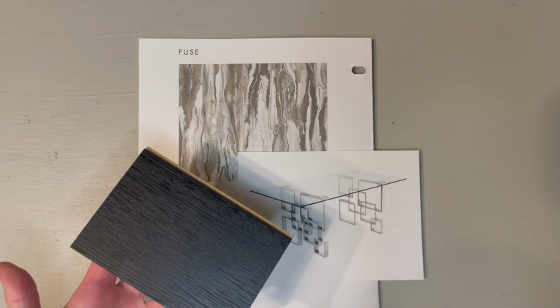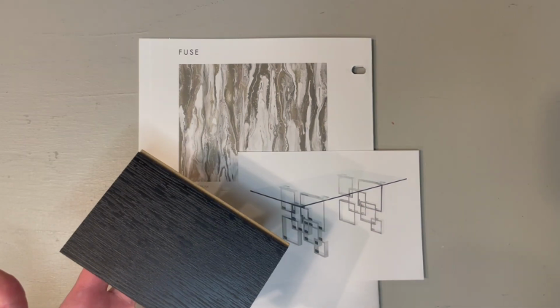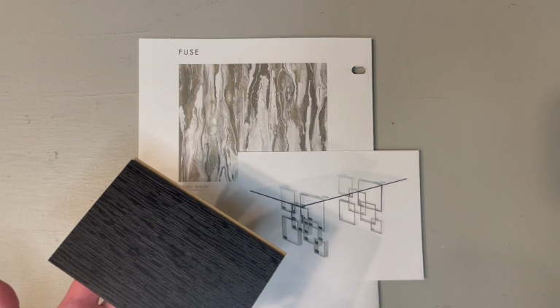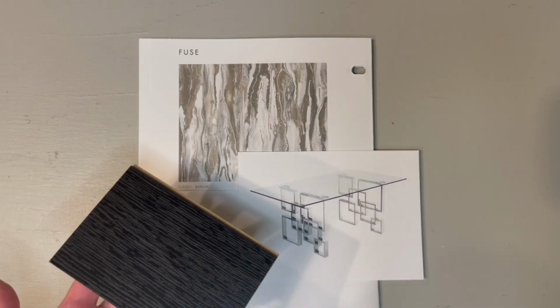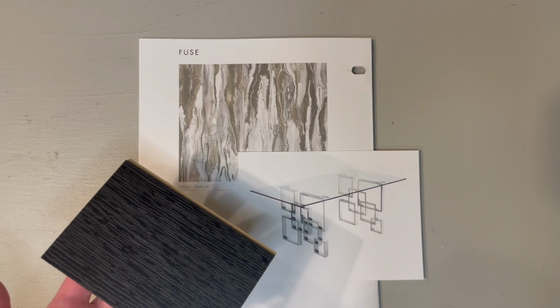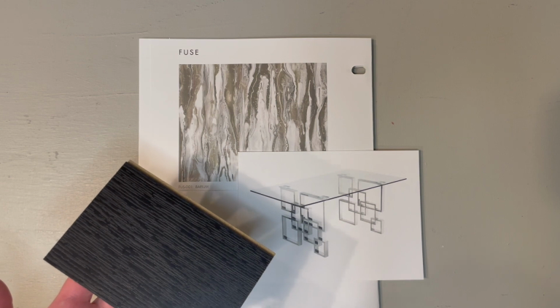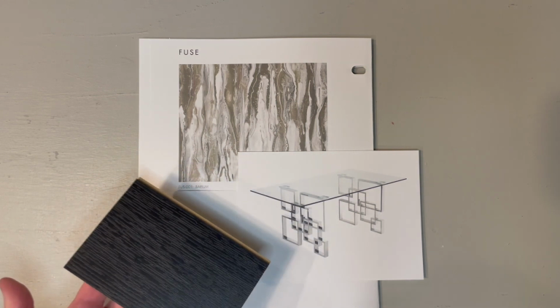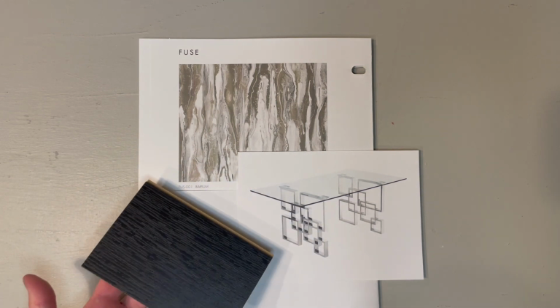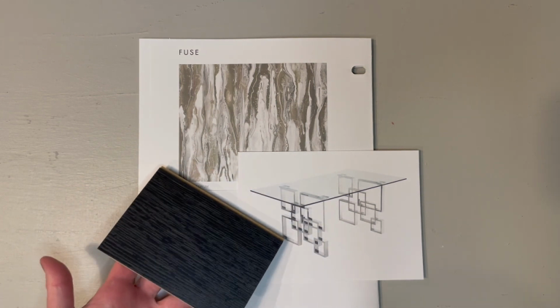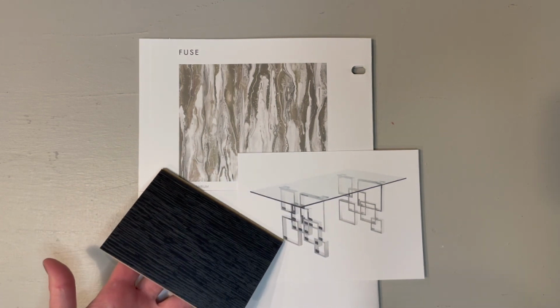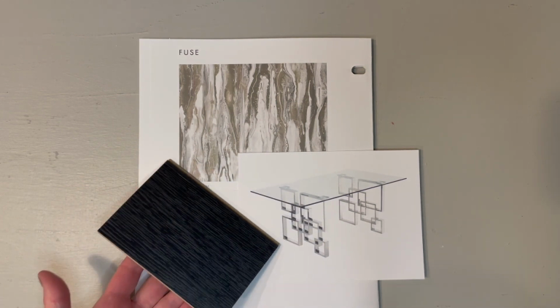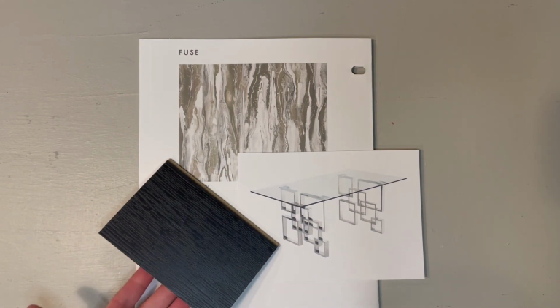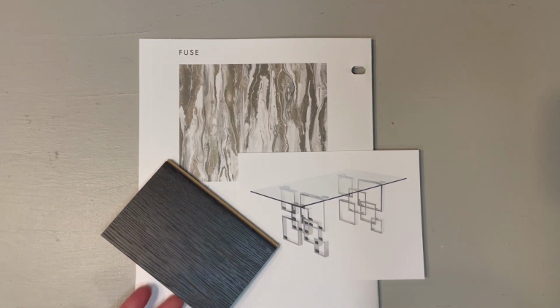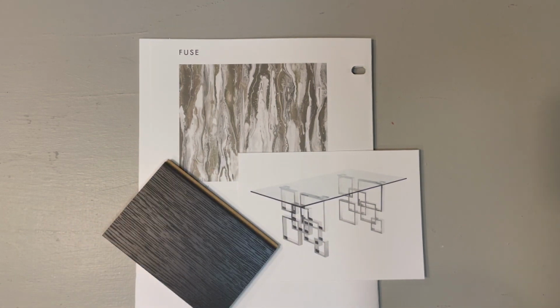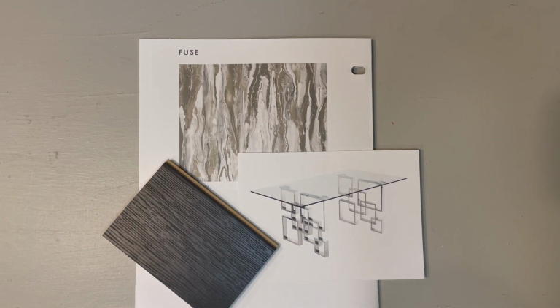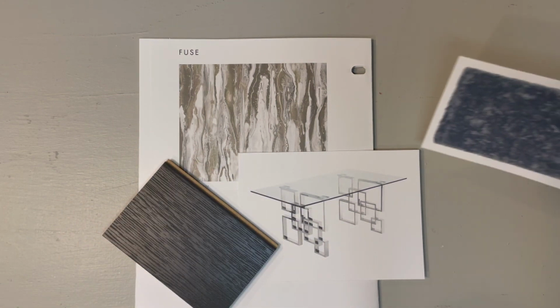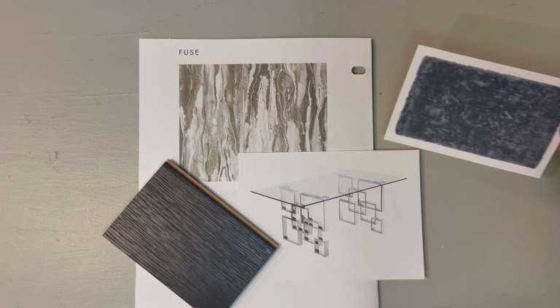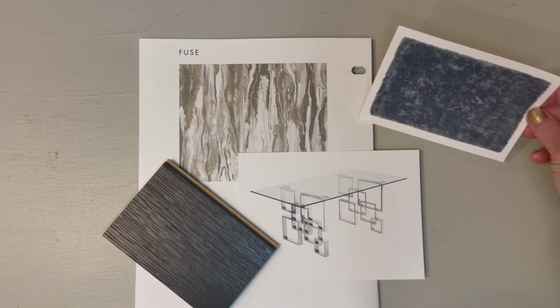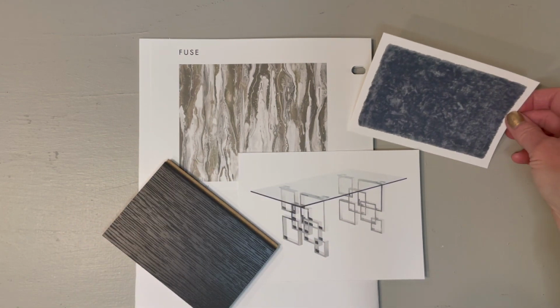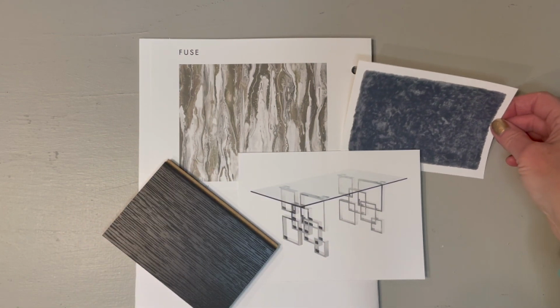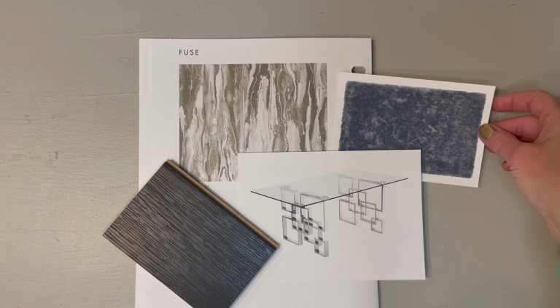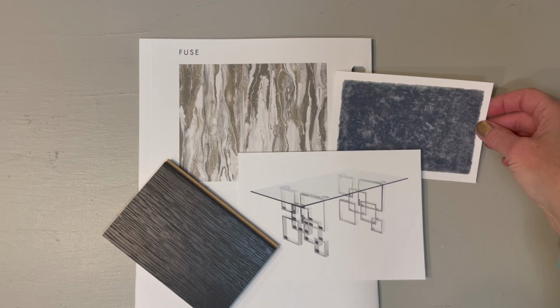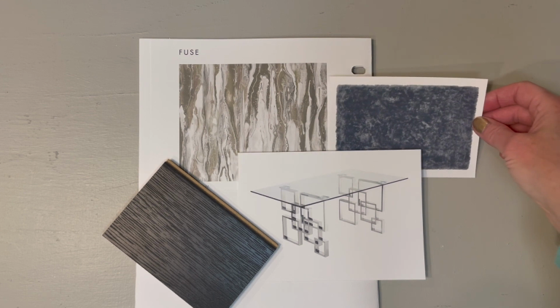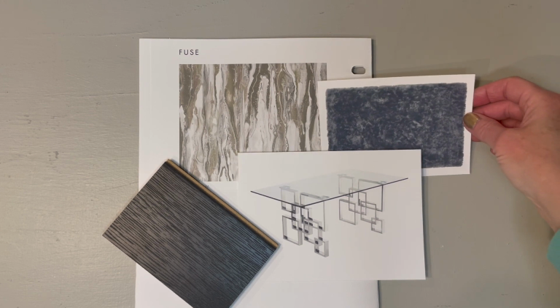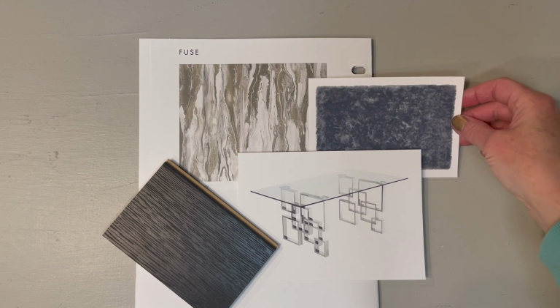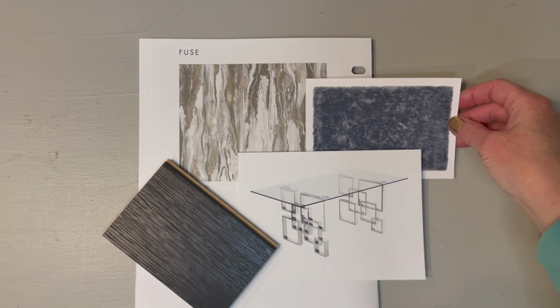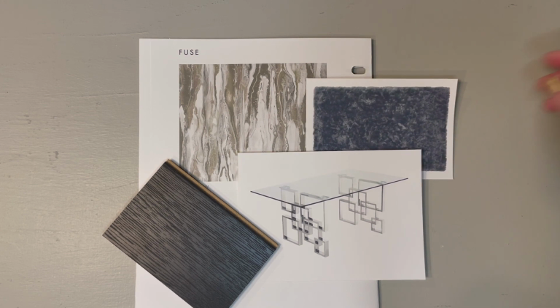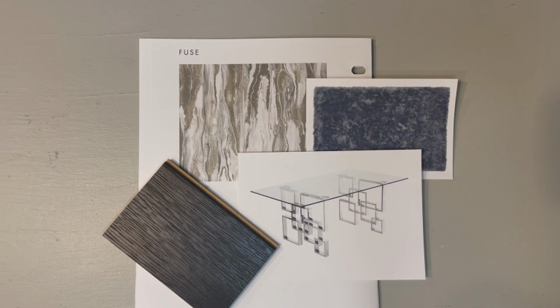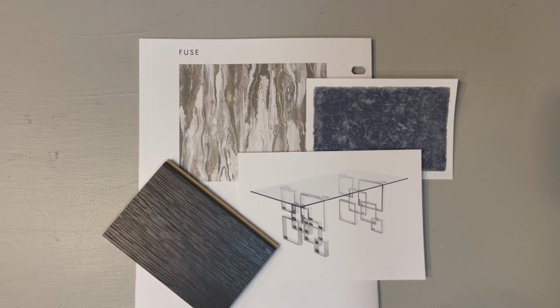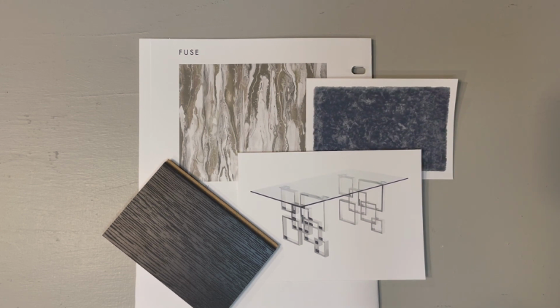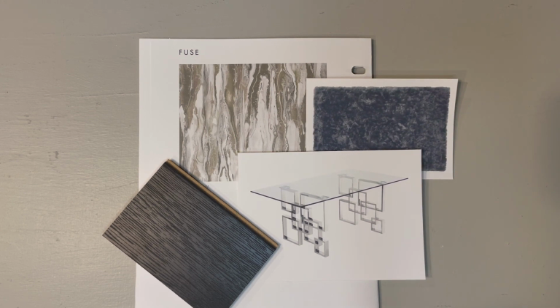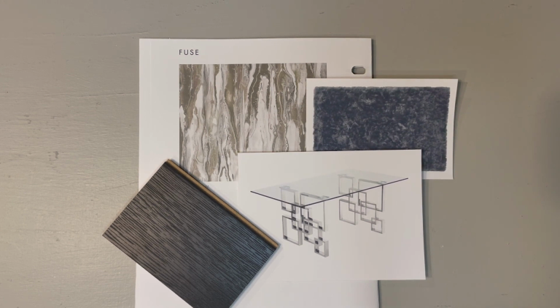This dark plank flooring from Home Depot will ground all the lighter bits we have in the space. Doesn't mean we can't soften it a bit with this sassy shag rug — Wayfair, Morel.